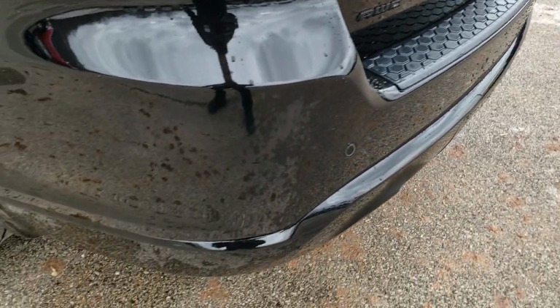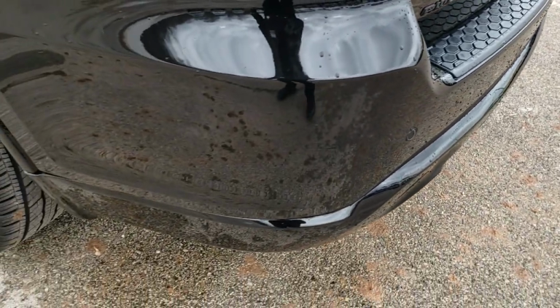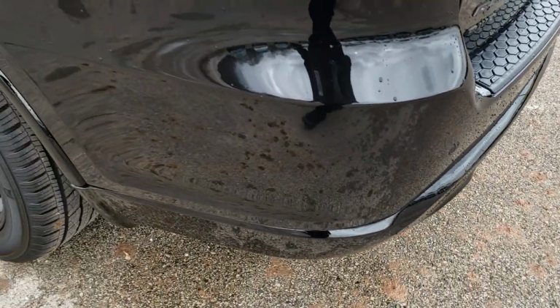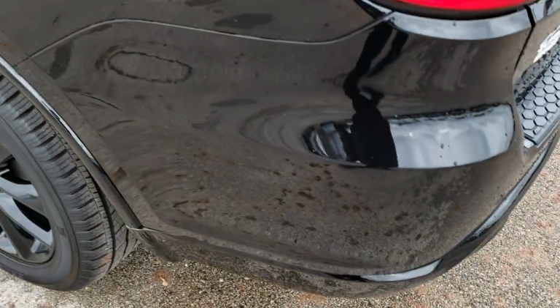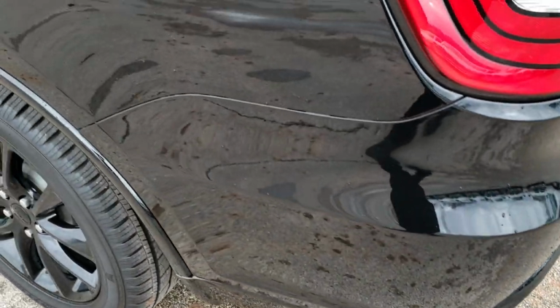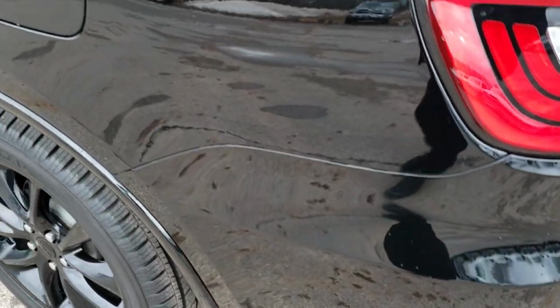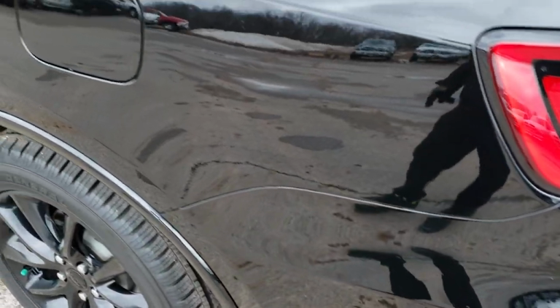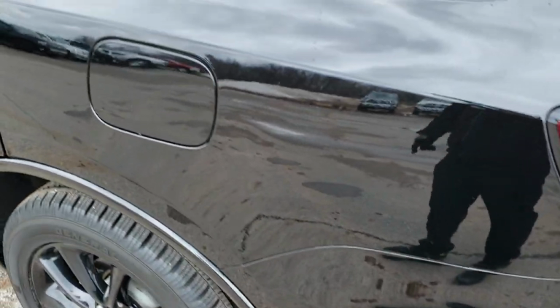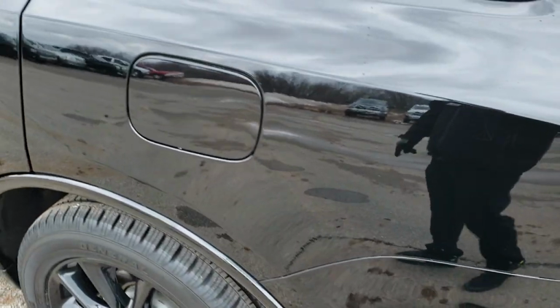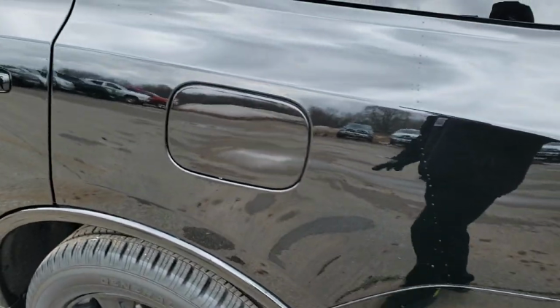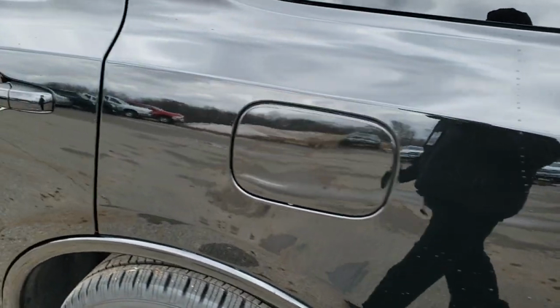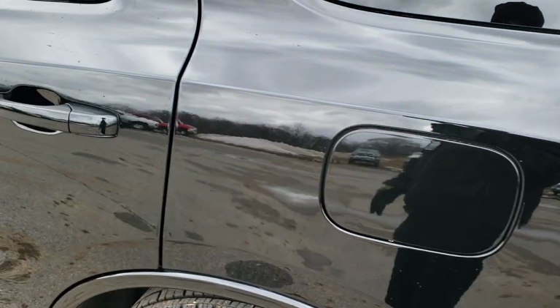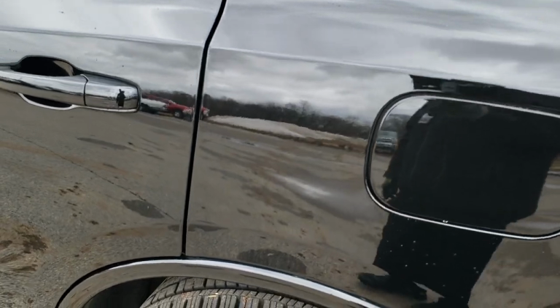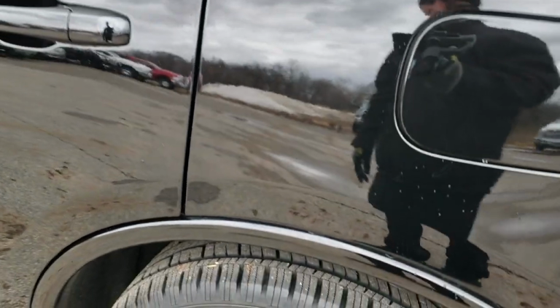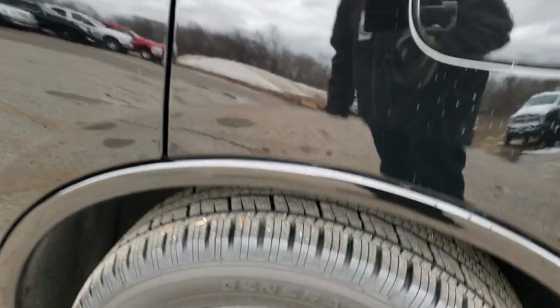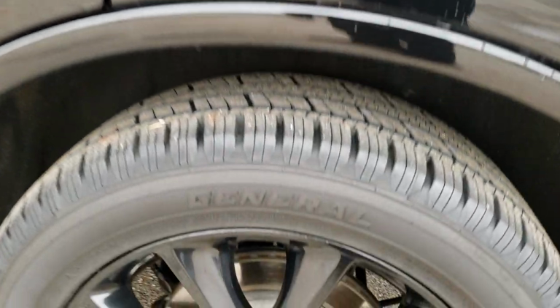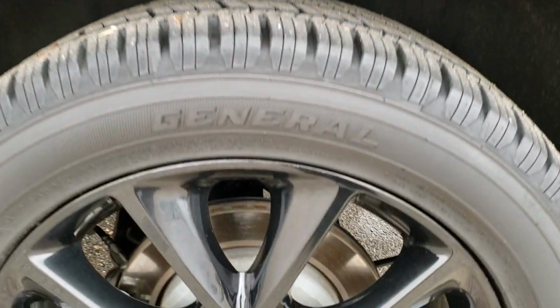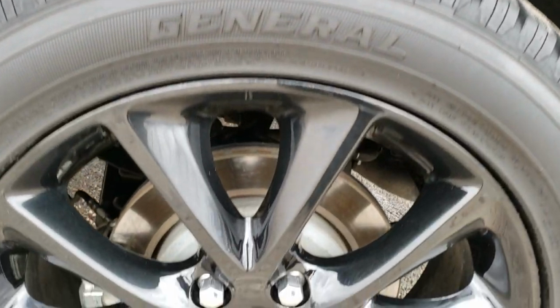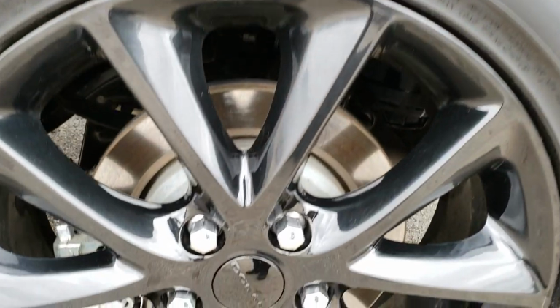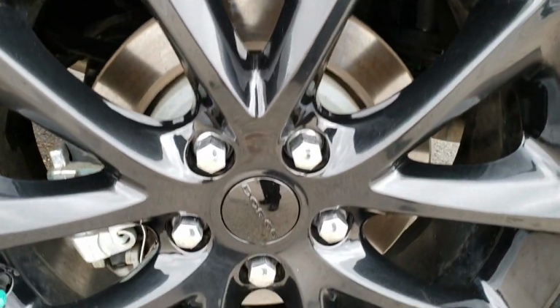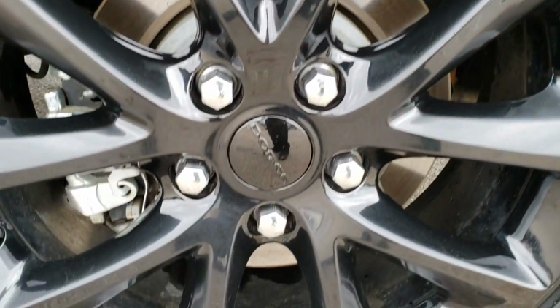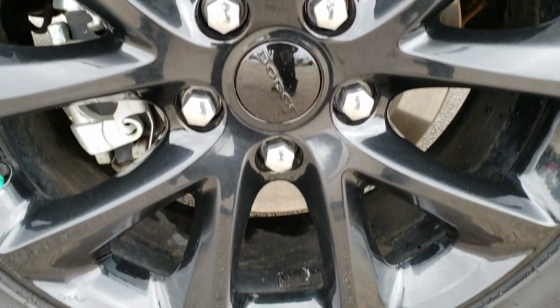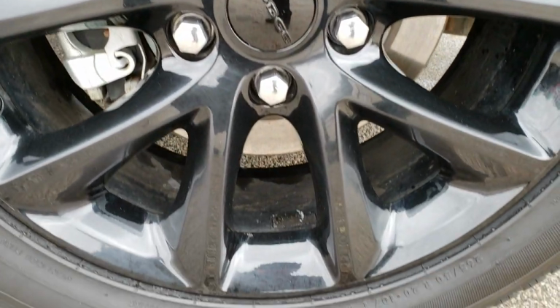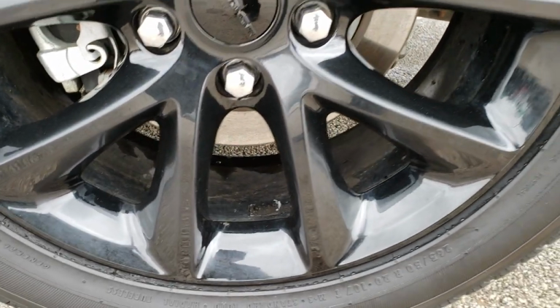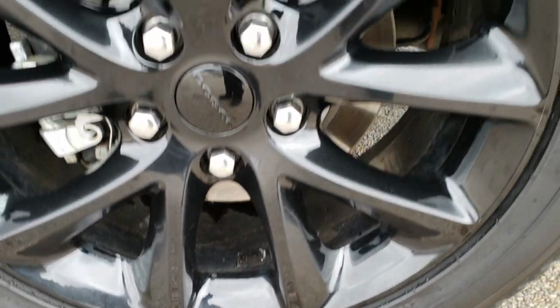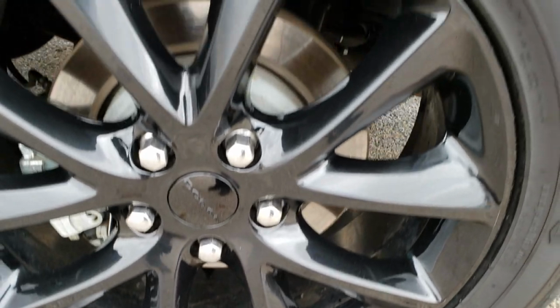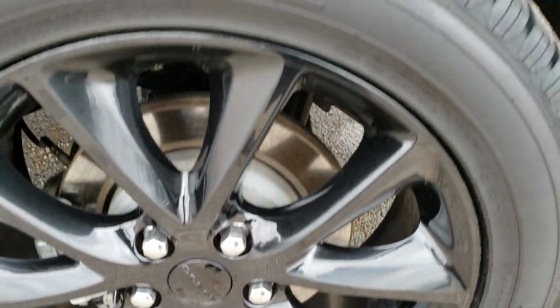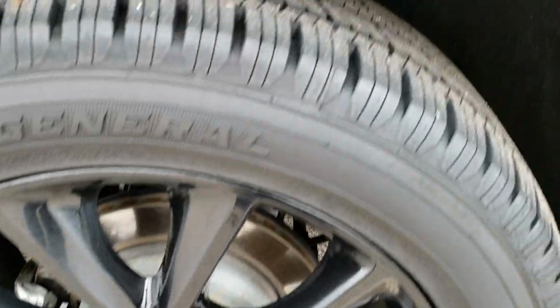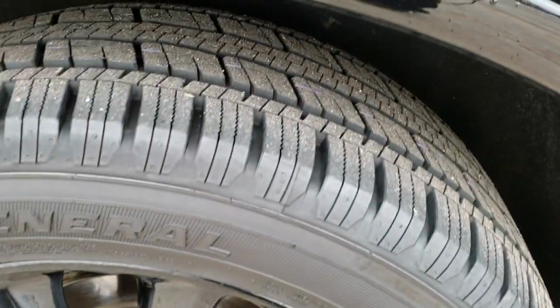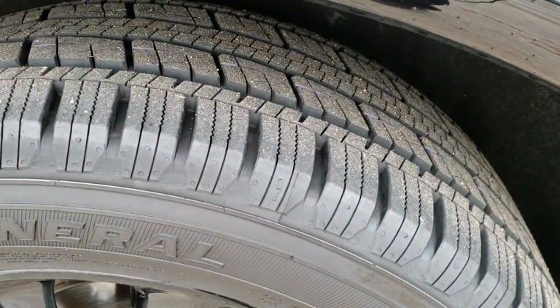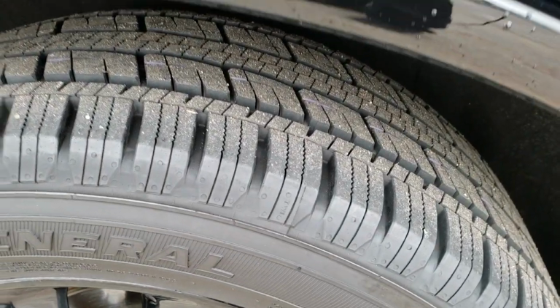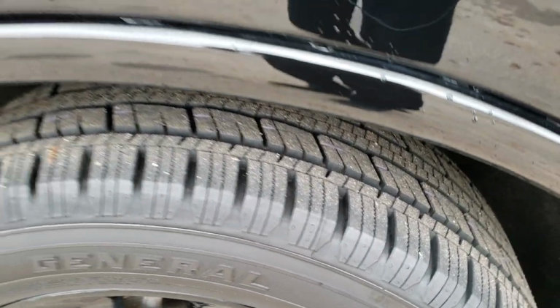As you go down this side of the vehicle, much of the same — very, very clean. This back rim is in really nice condition as well, and that back tire is brand new too.